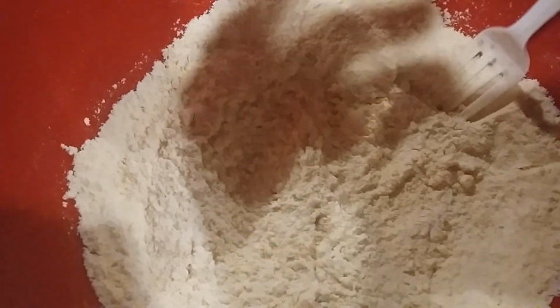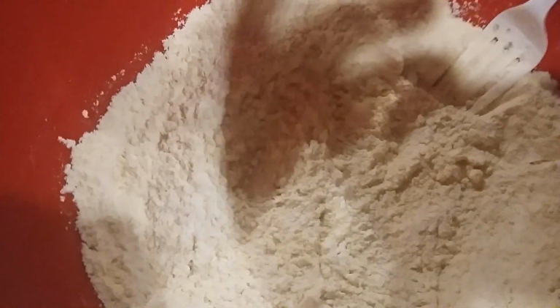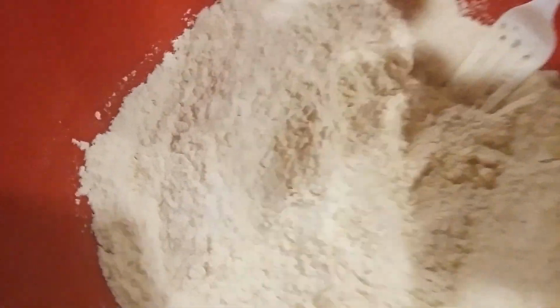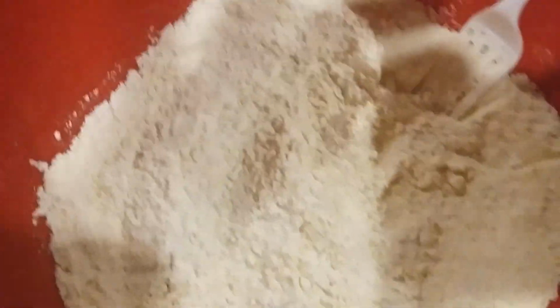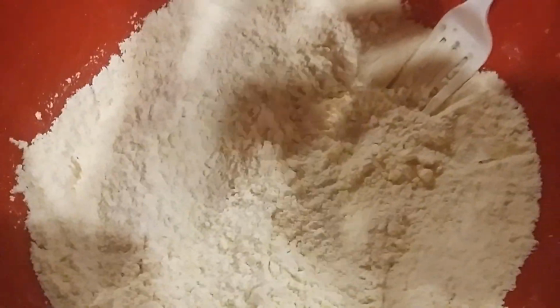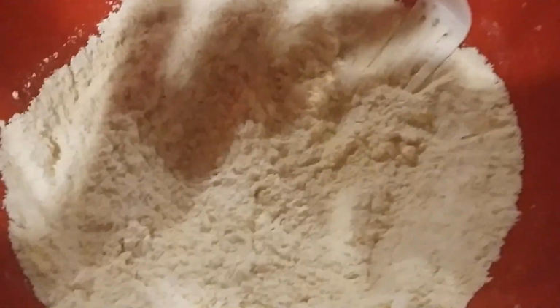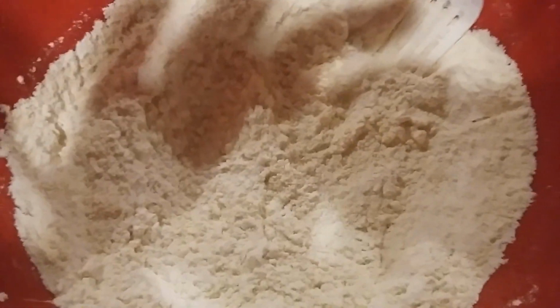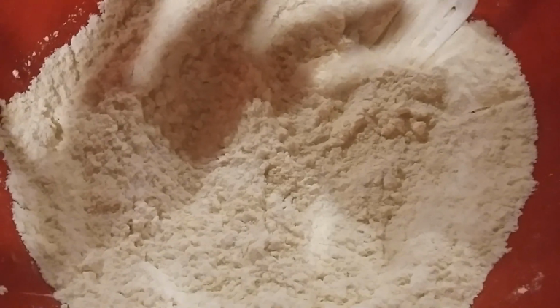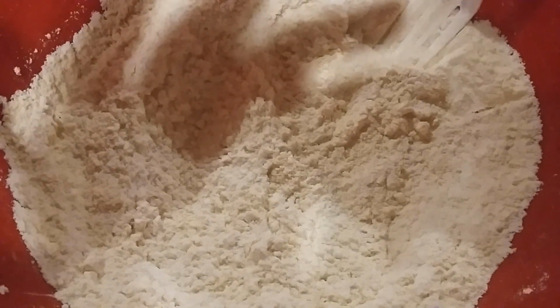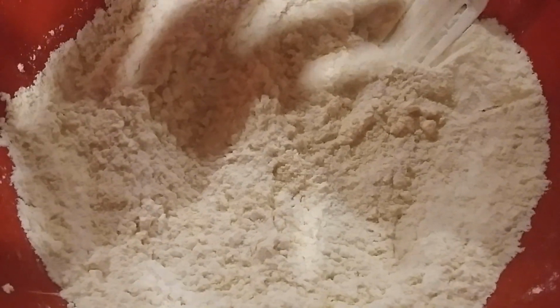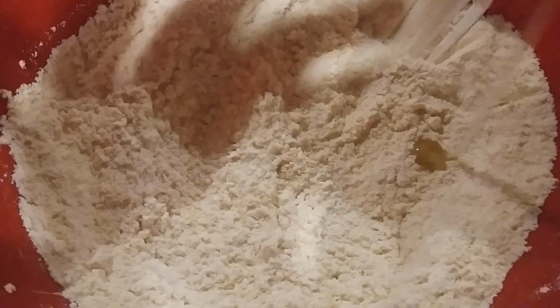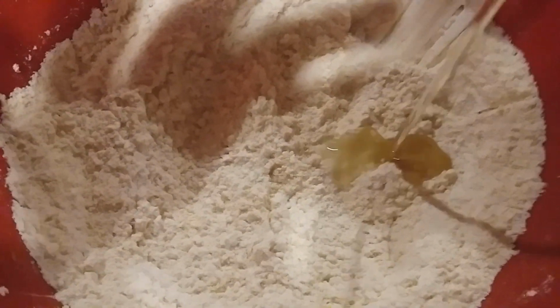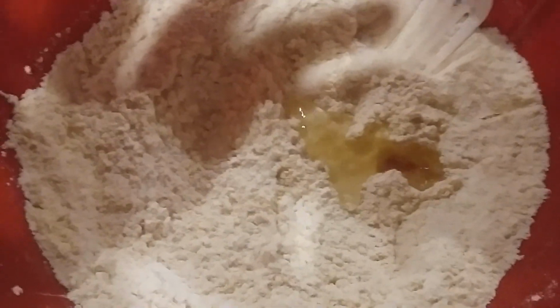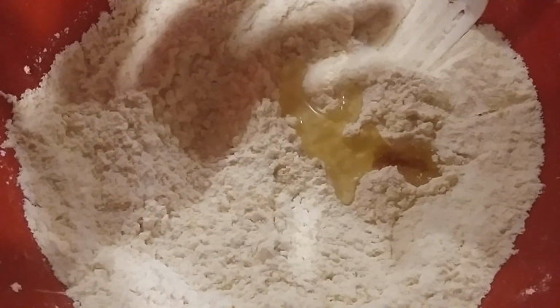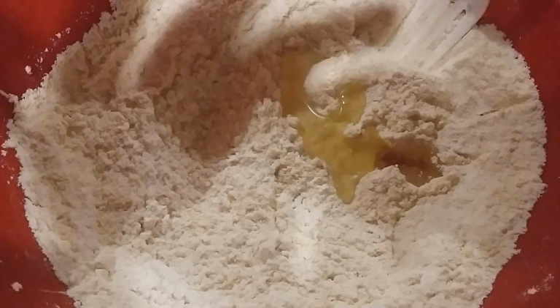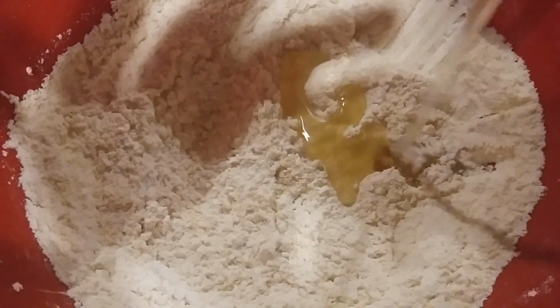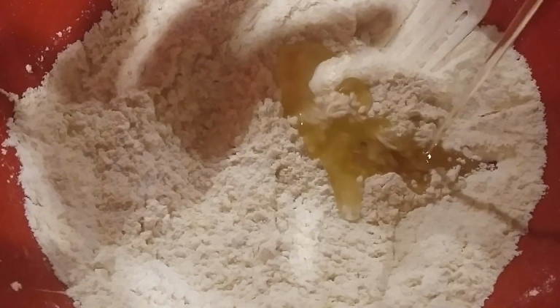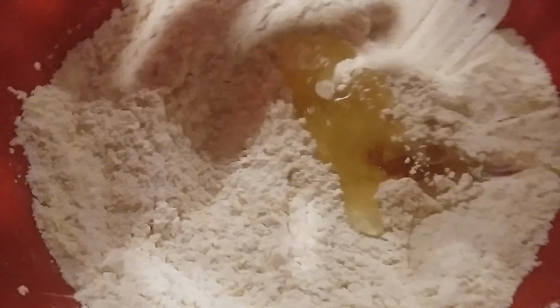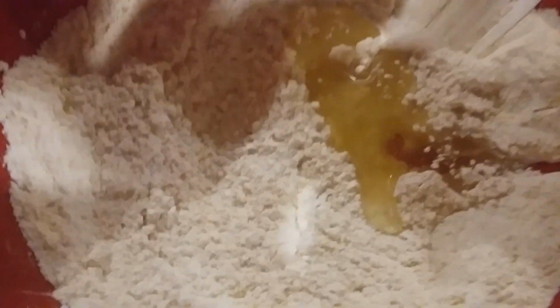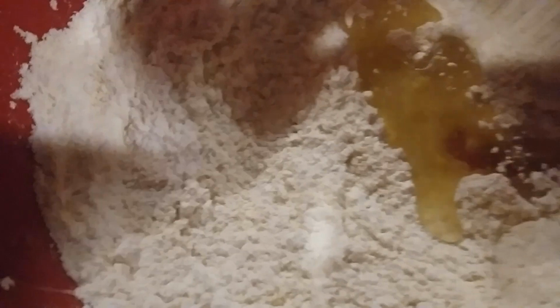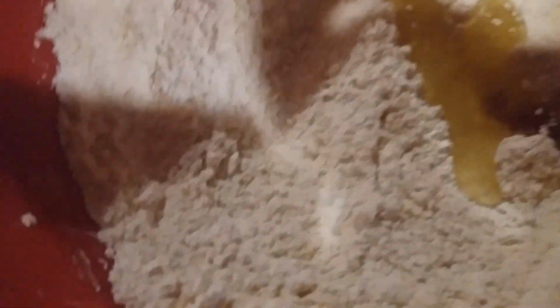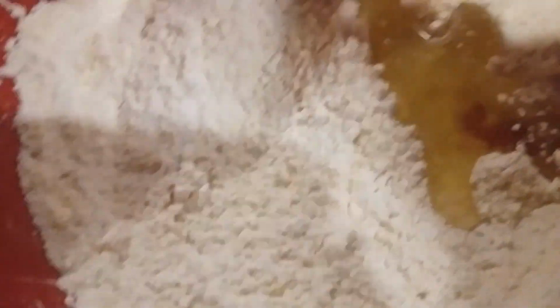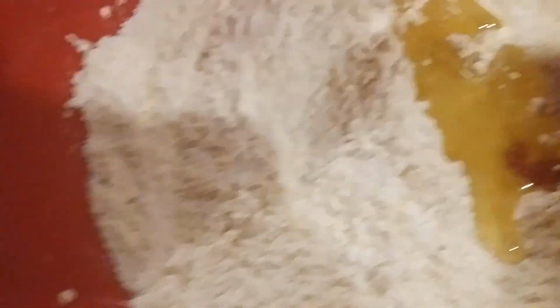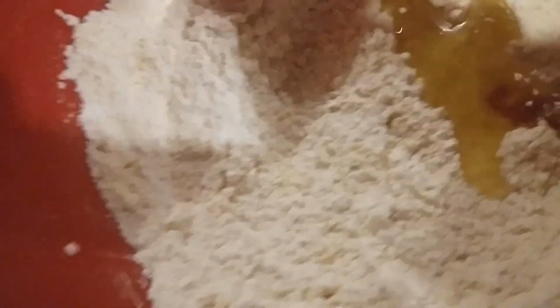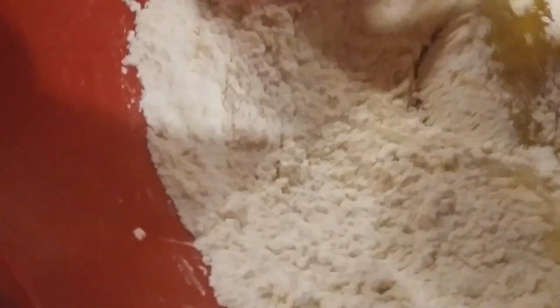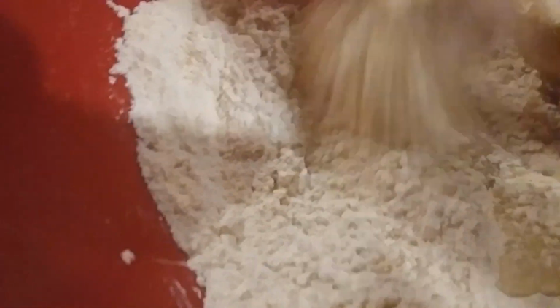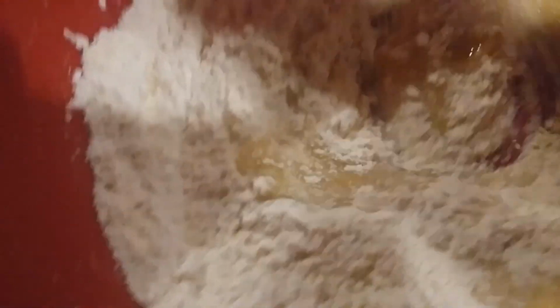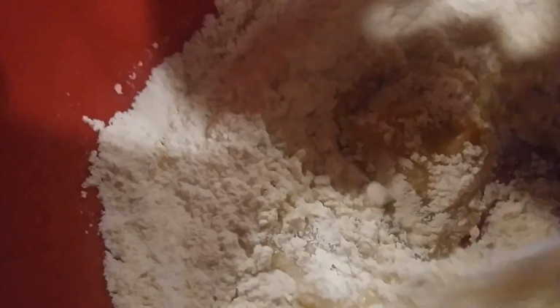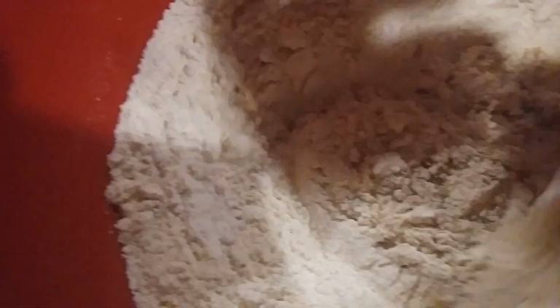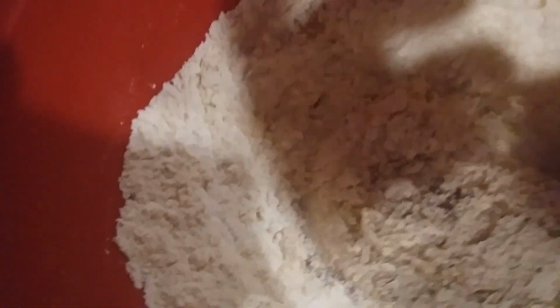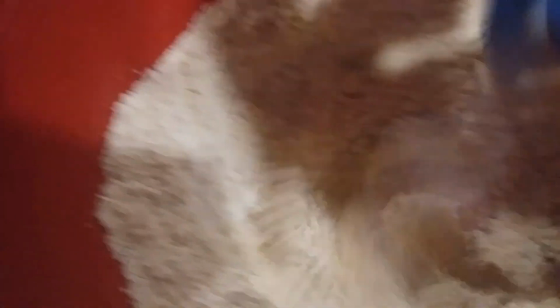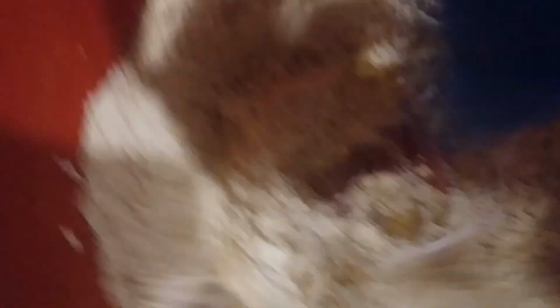Then I'm going to add 2 to 3 tablespoons of avocado oil — you can also use grapeseed oil as well. Go ahead and give that a stir so that all of the oil is mixed in.